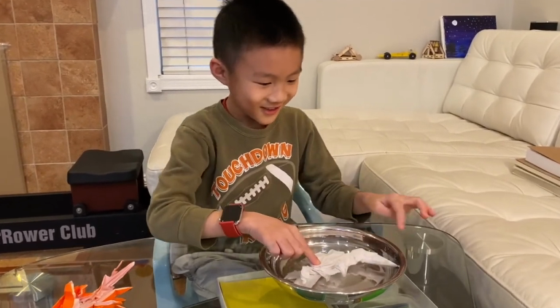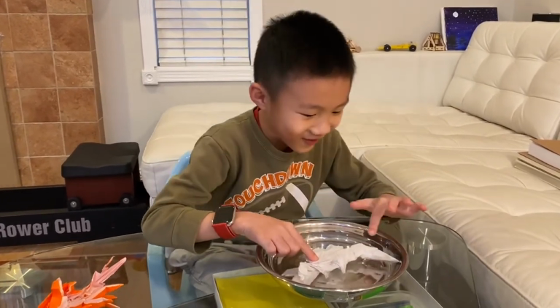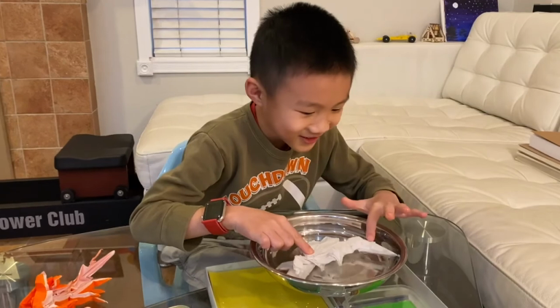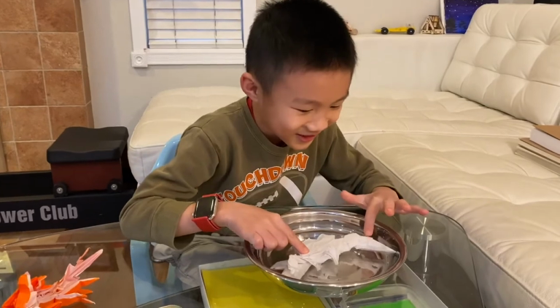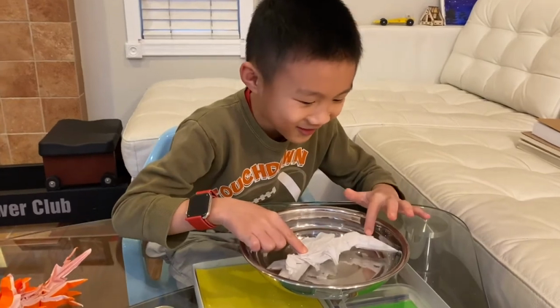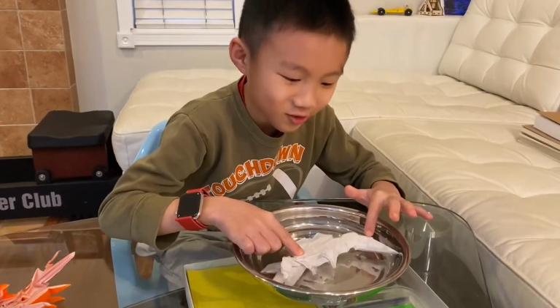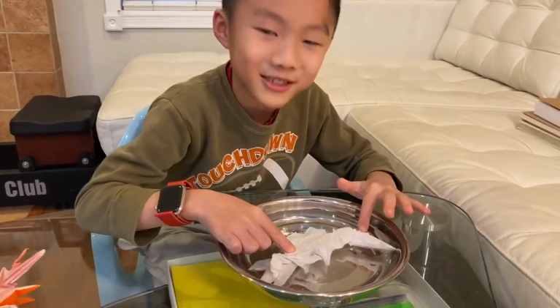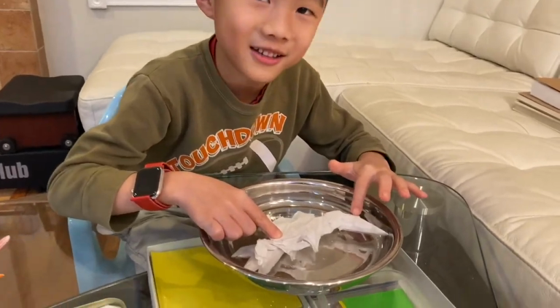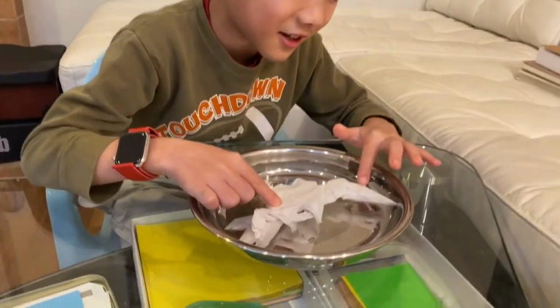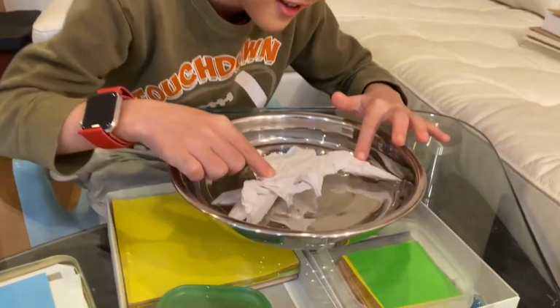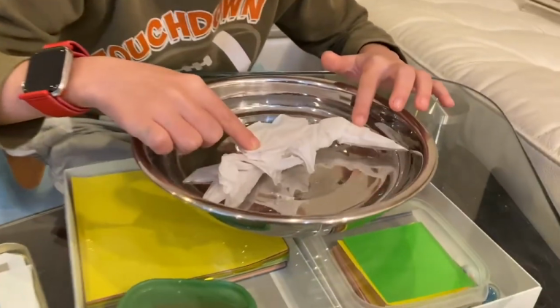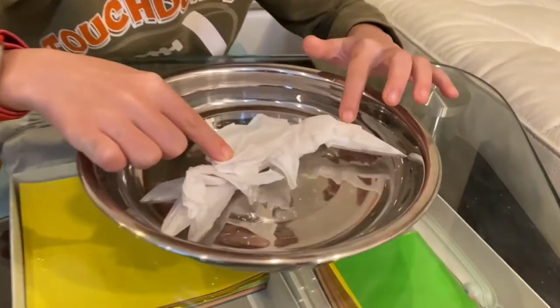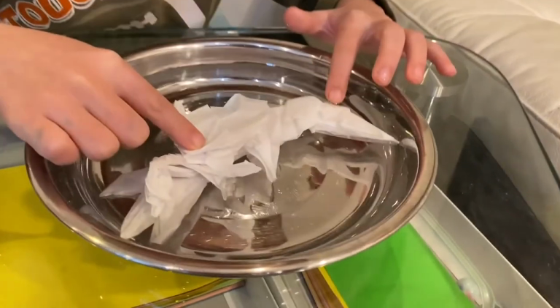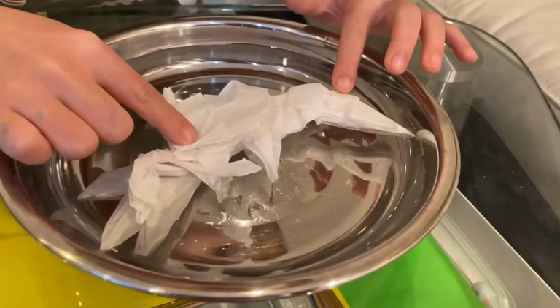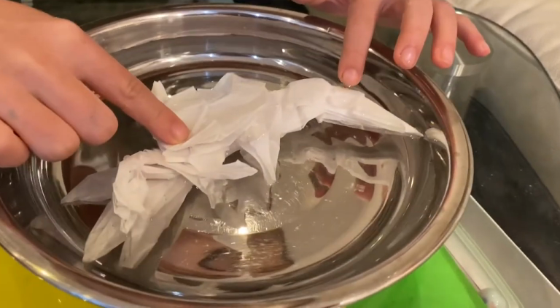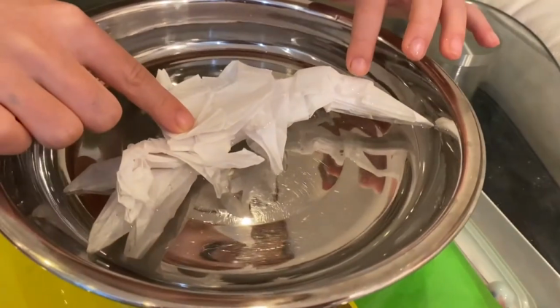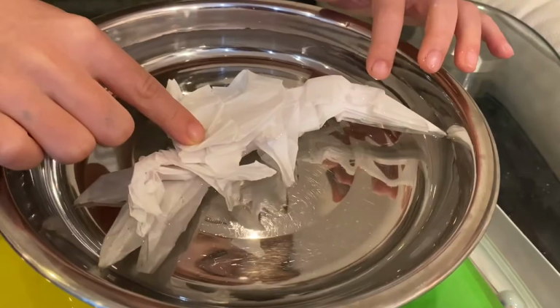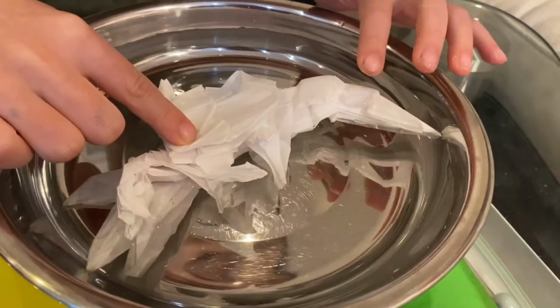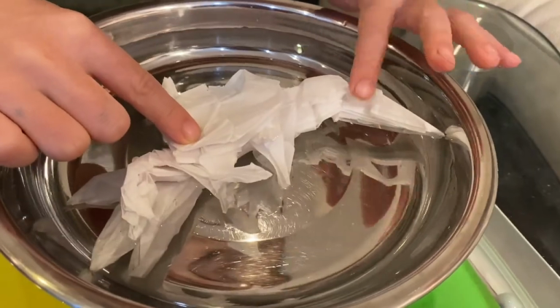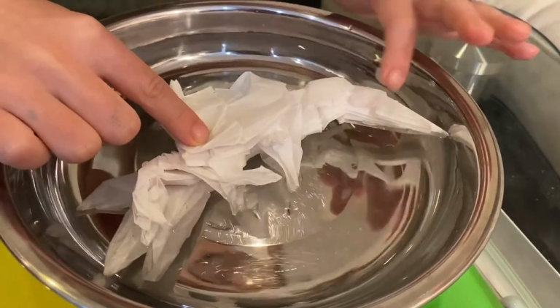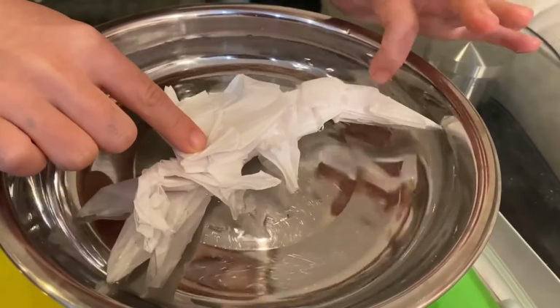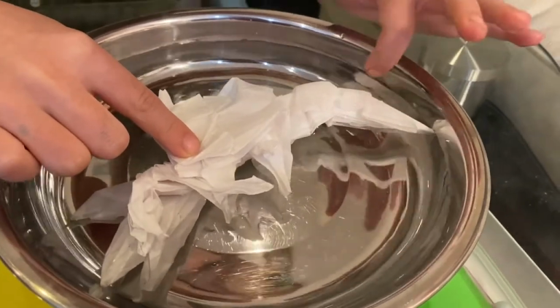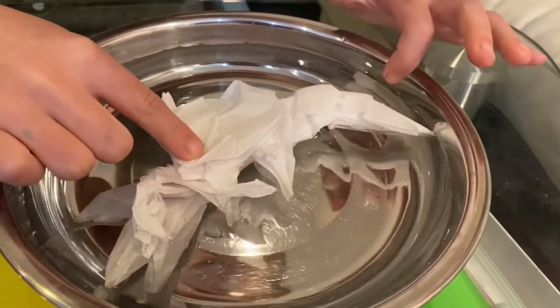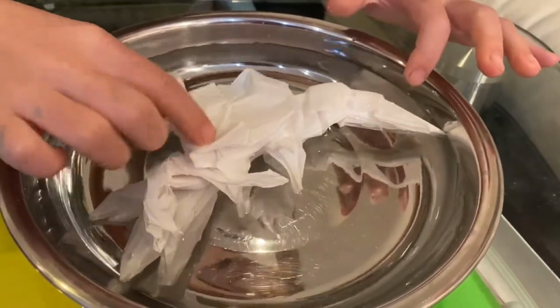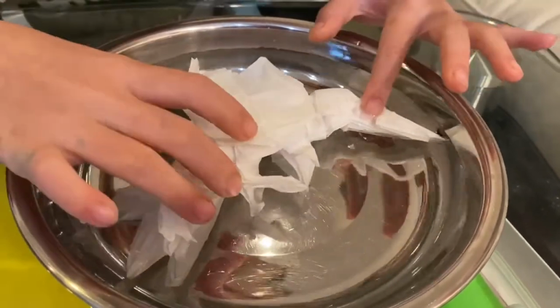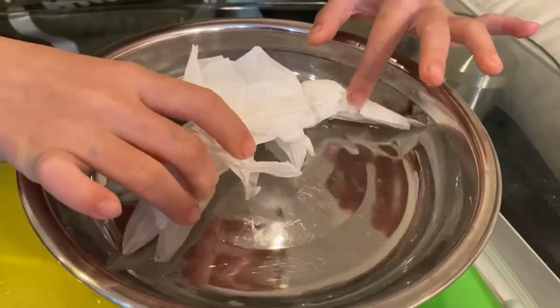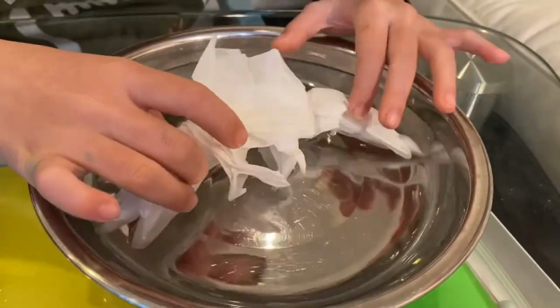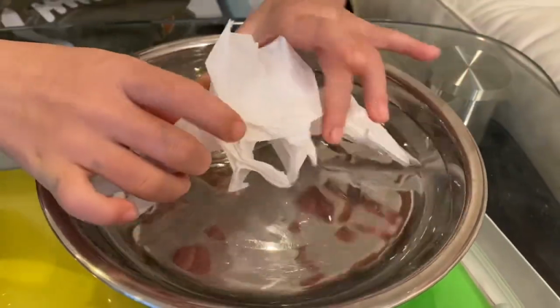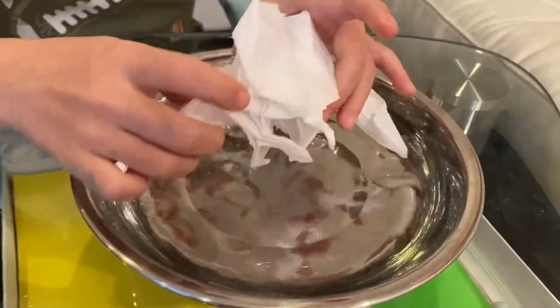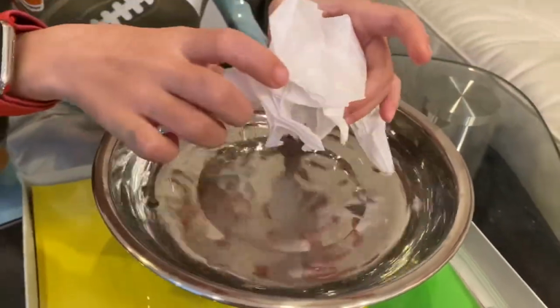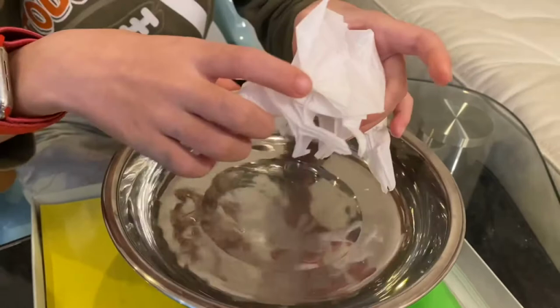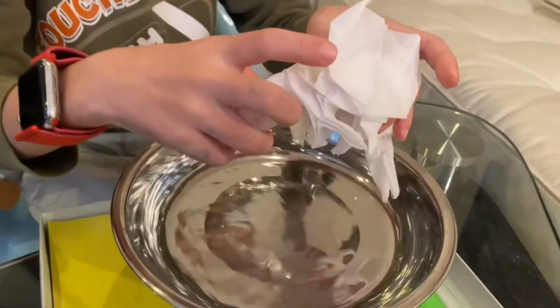It's waterproof. Check out this drop — it's not killing anything. It's waterproof.